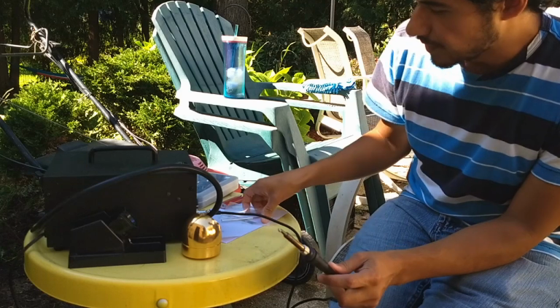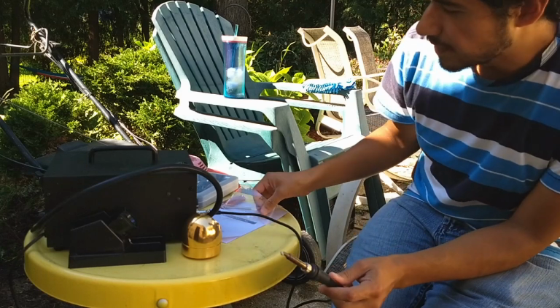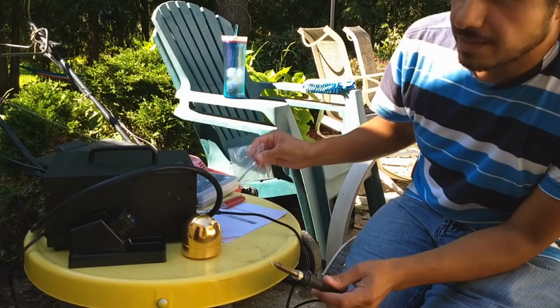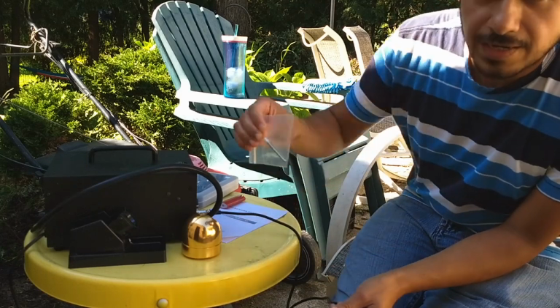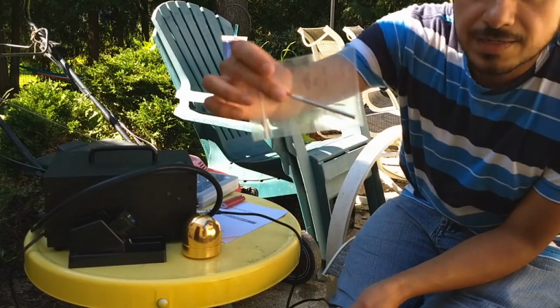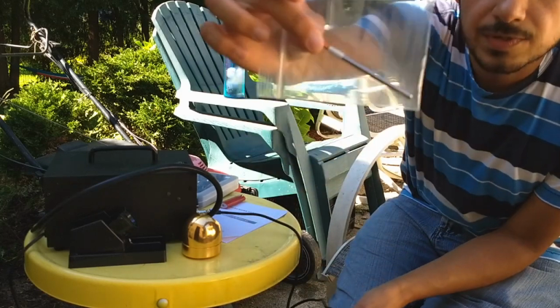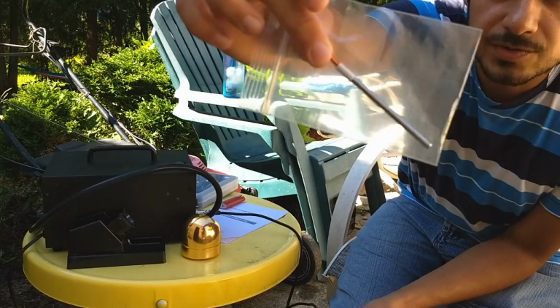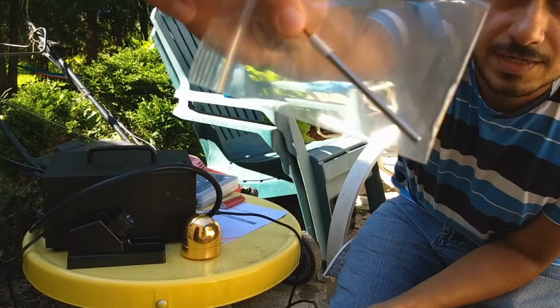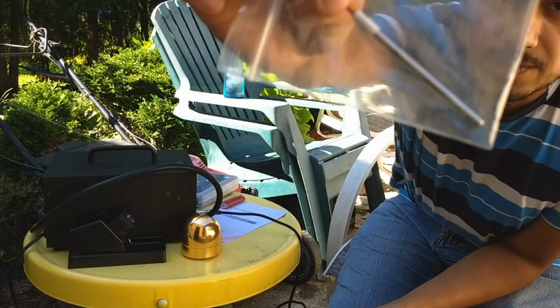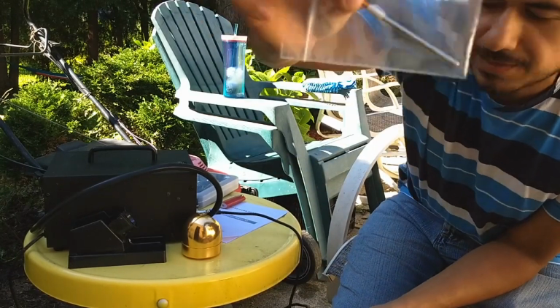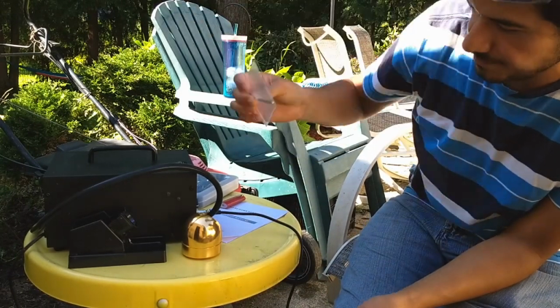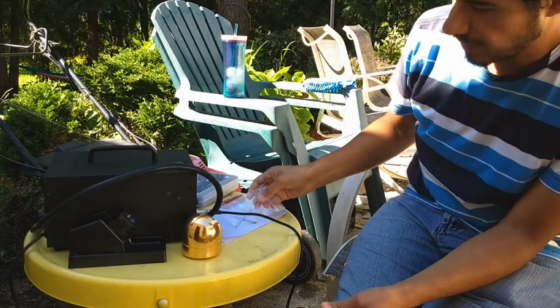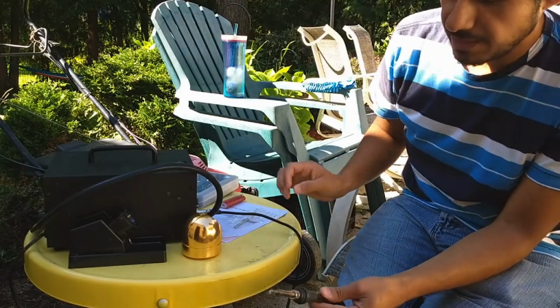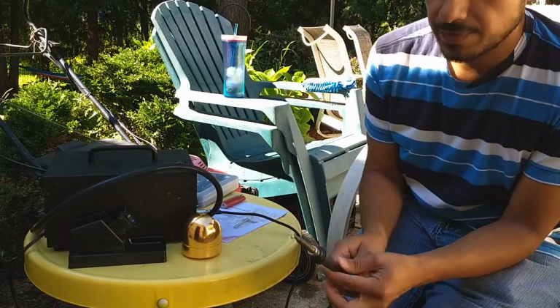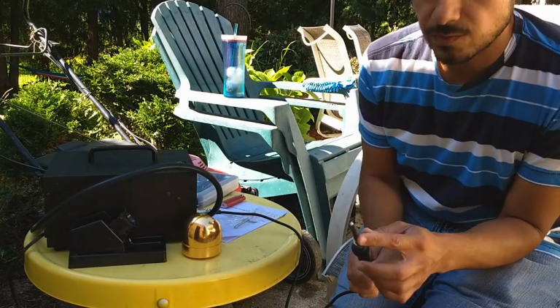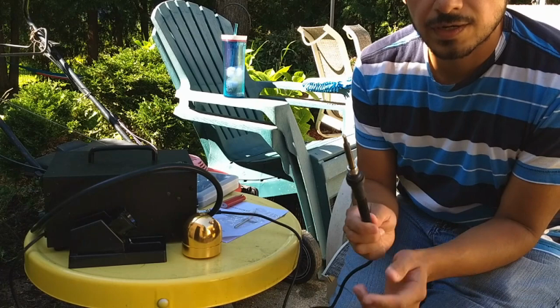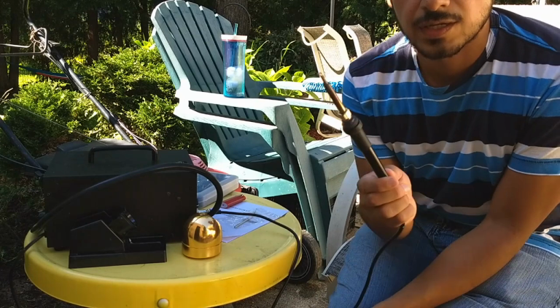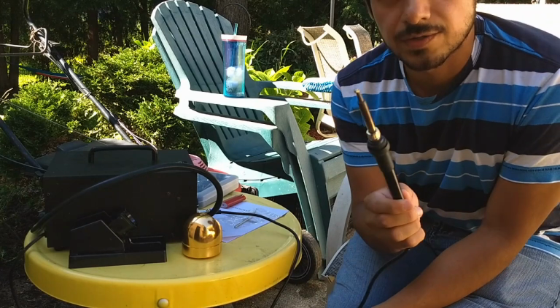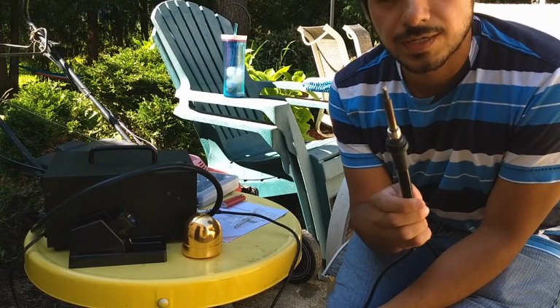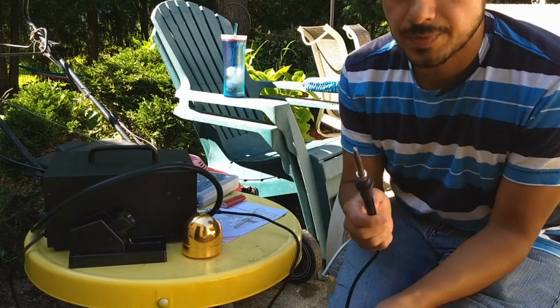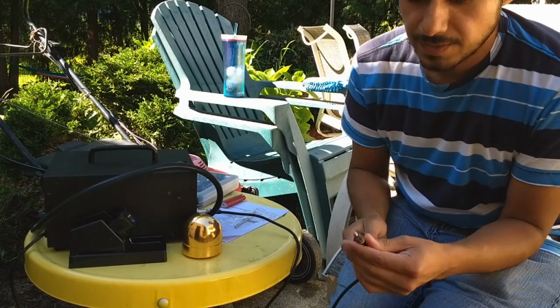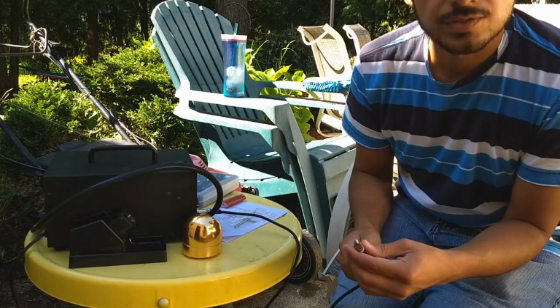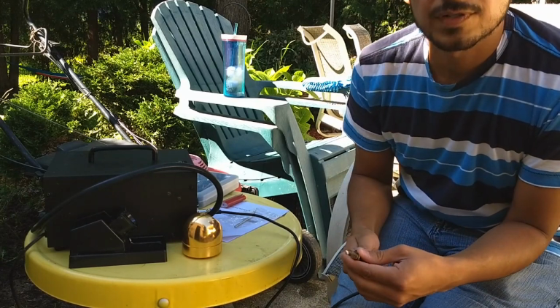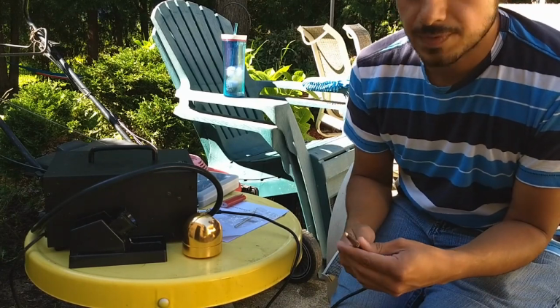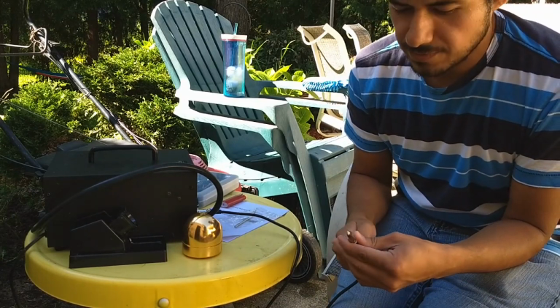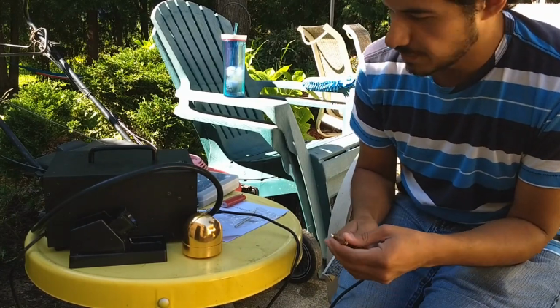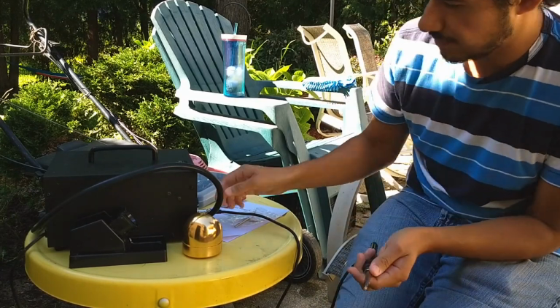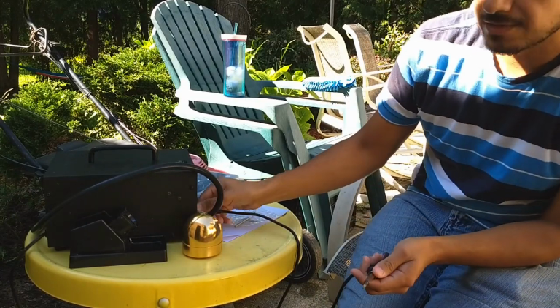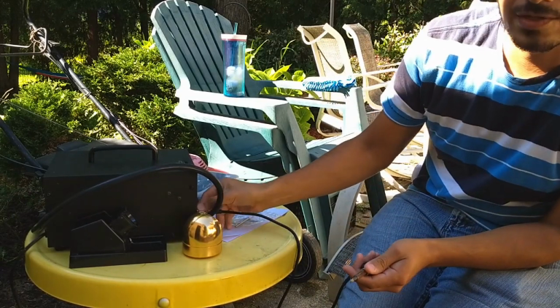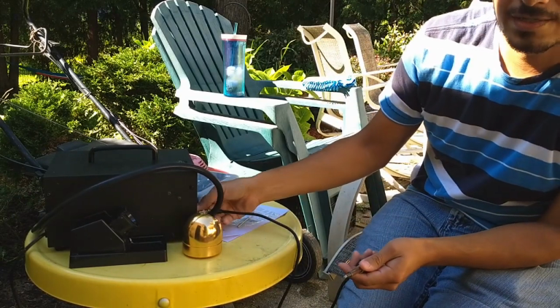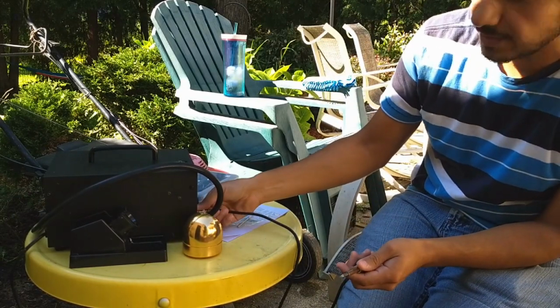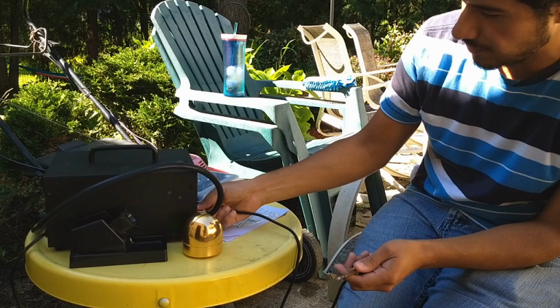Luckily, the soldering iron I got came with an extra heating element. The heating element is what causes the soldering iron to heat up. So the first thing I'm going to do is disconnect it from my station.